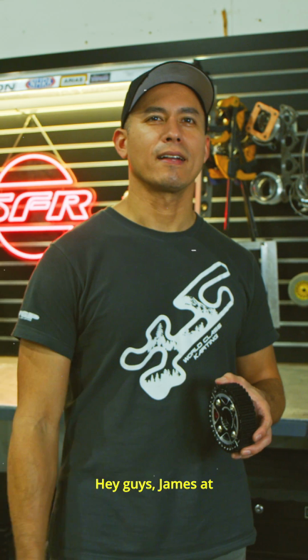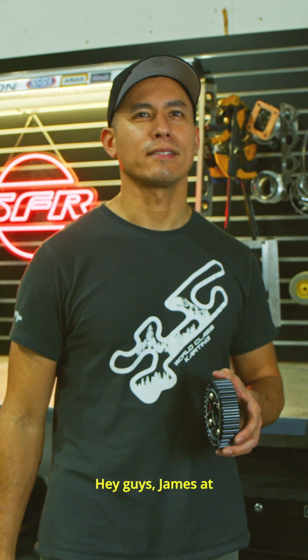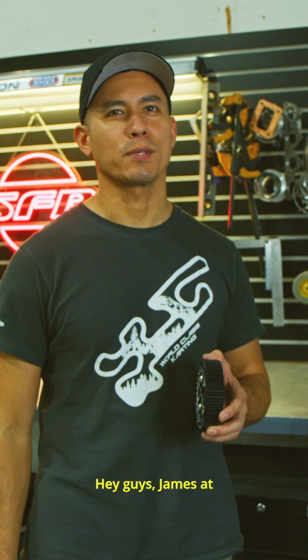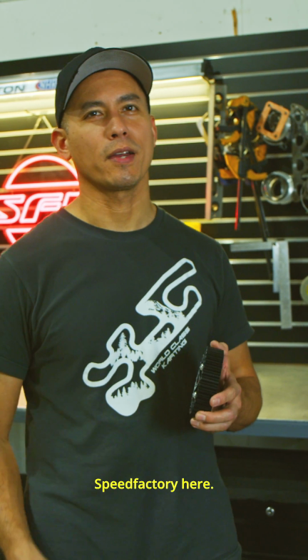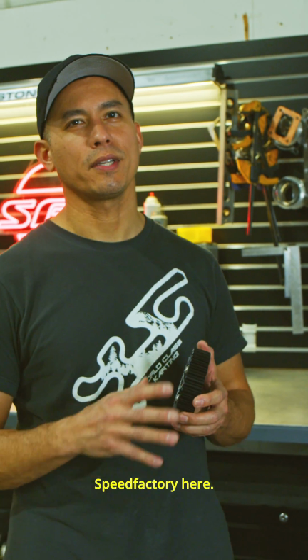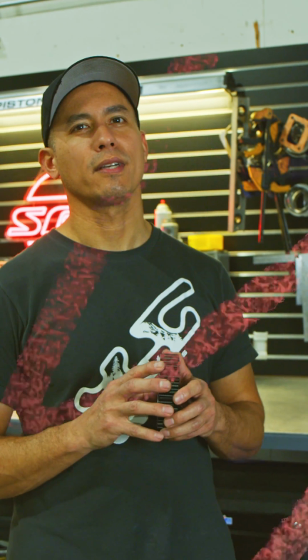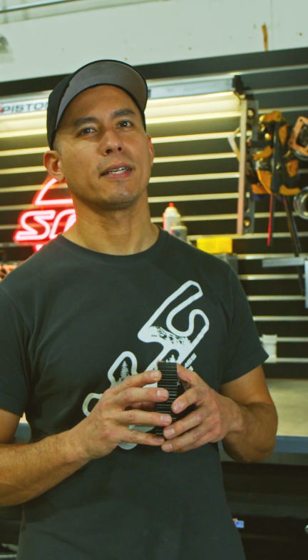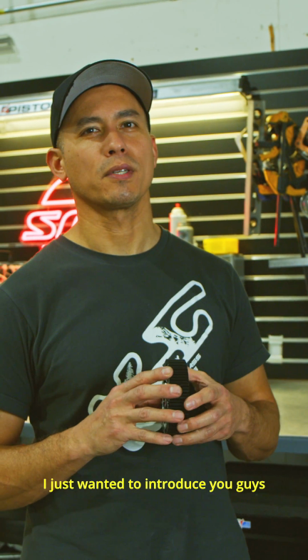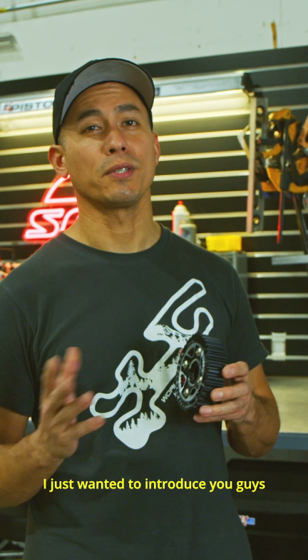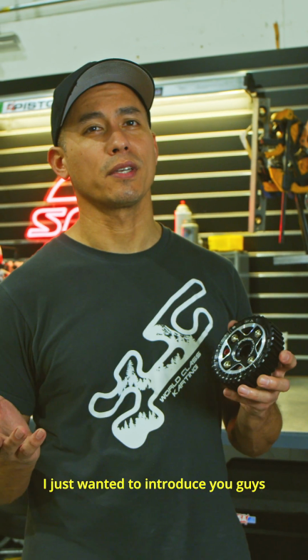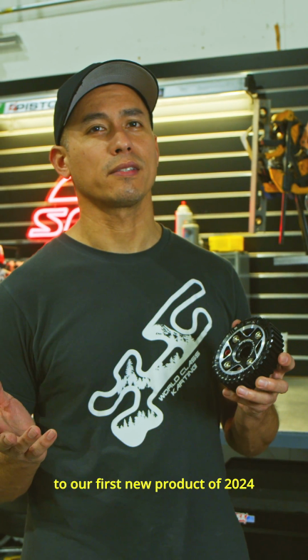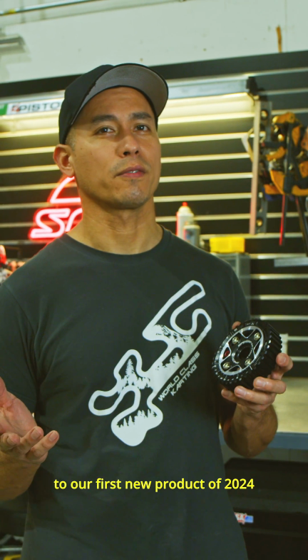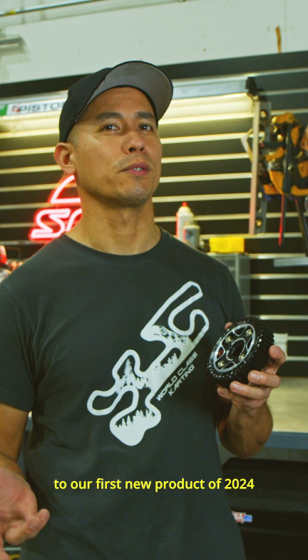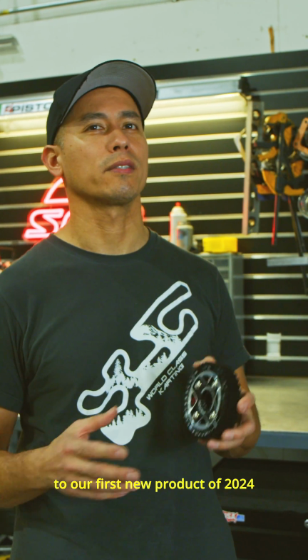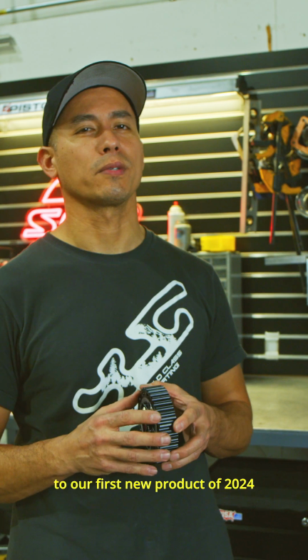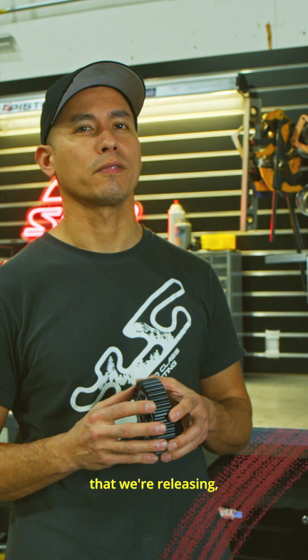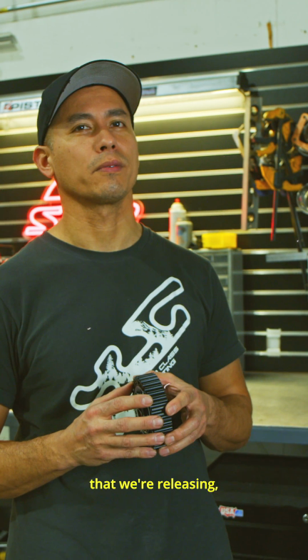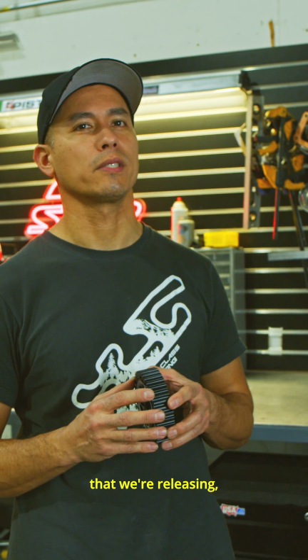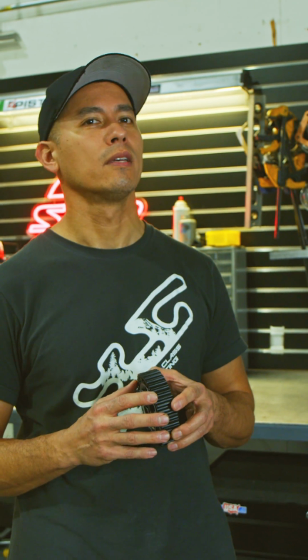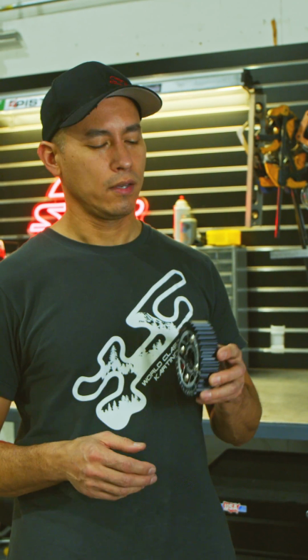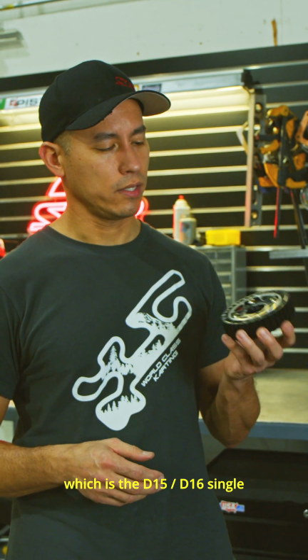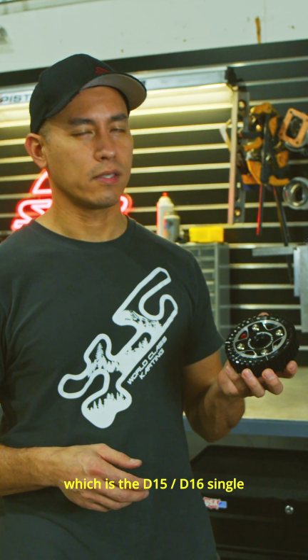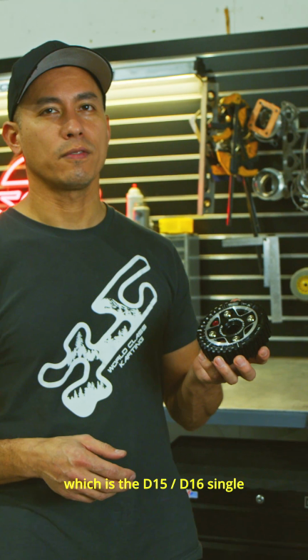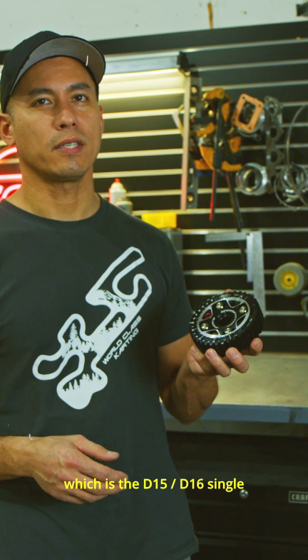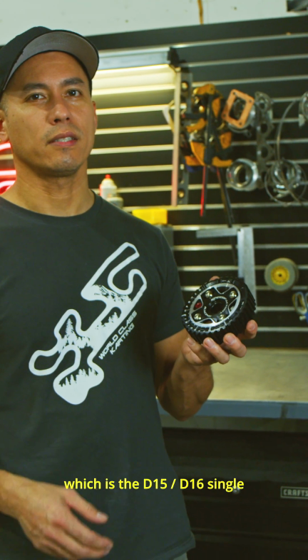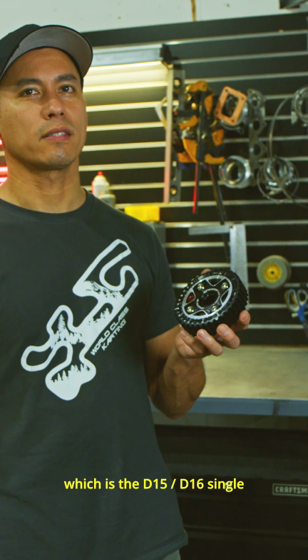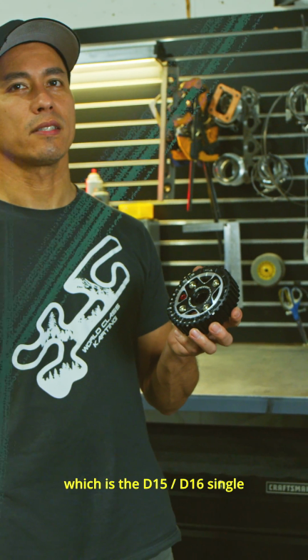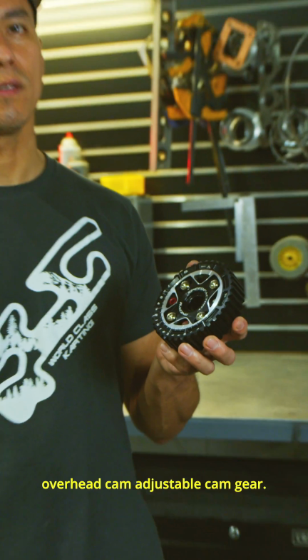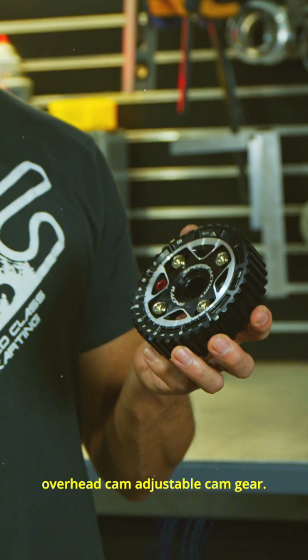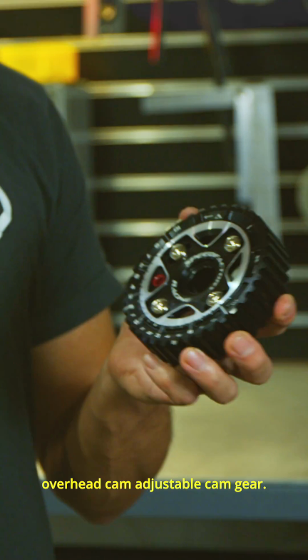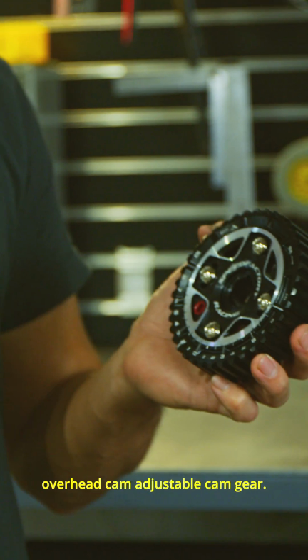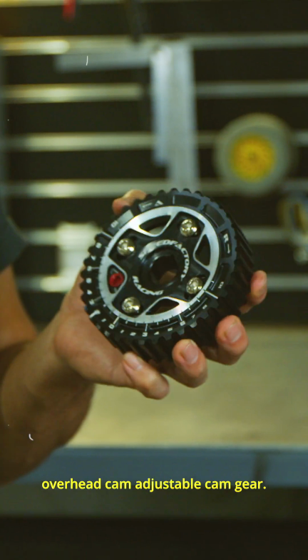Hey guys, James of Speed Factory here. I just wanted to introduce you guys to our first new product of 2024 that we're releasing, which is the D15 D16 single overhead cam adjustable cam gear.